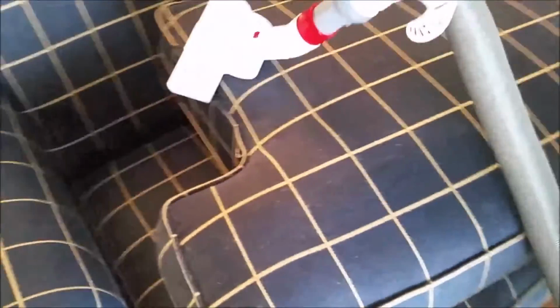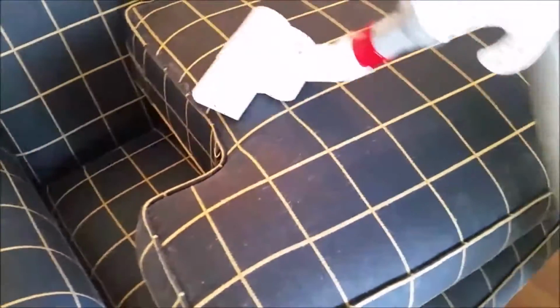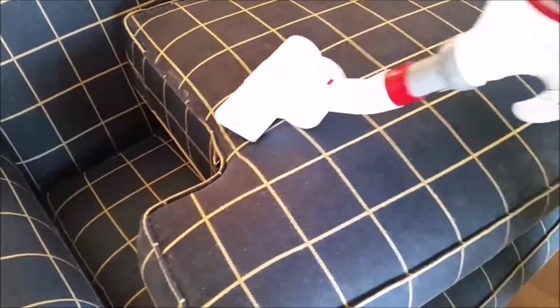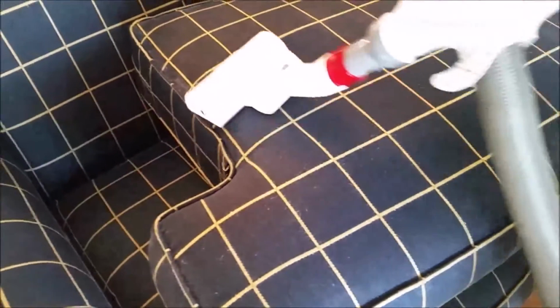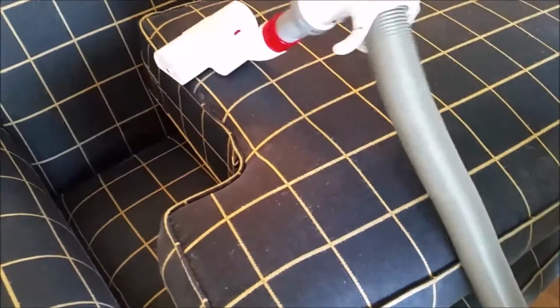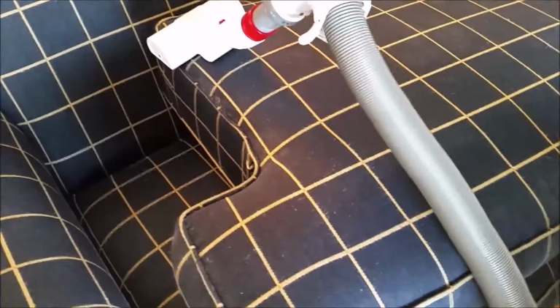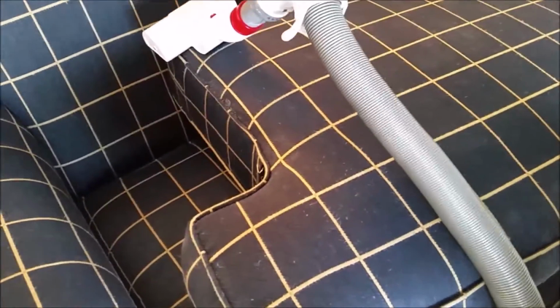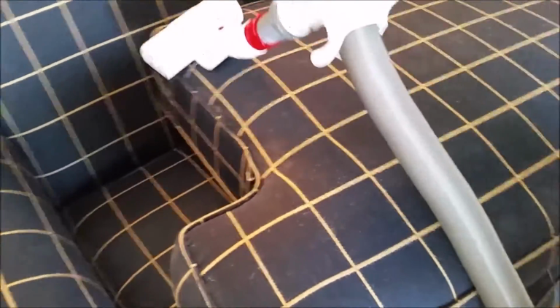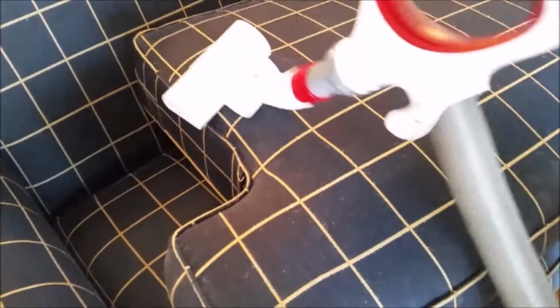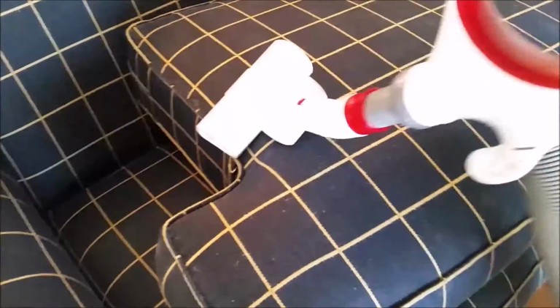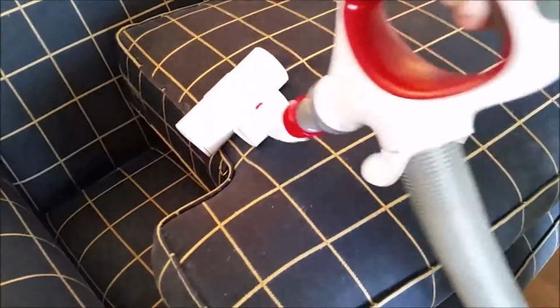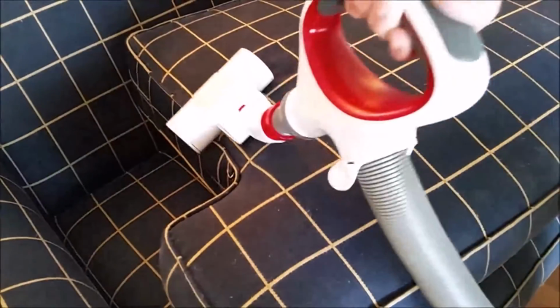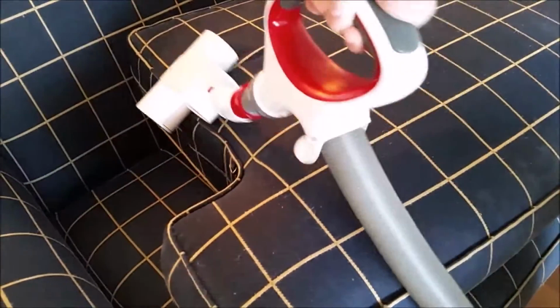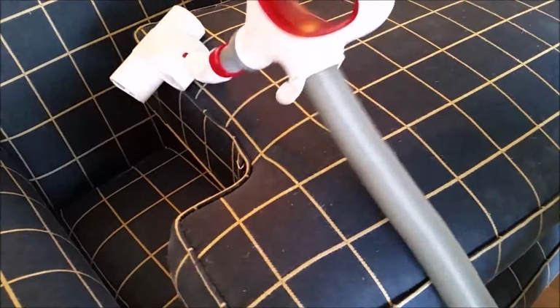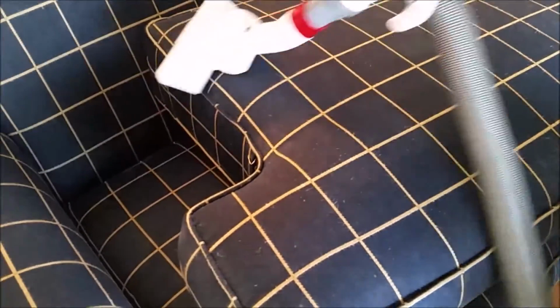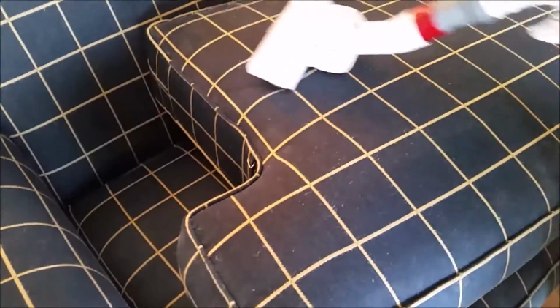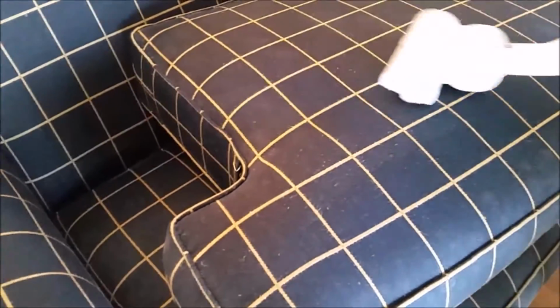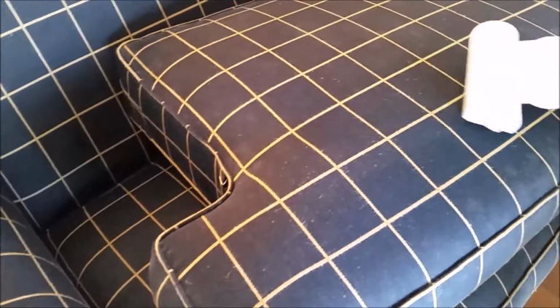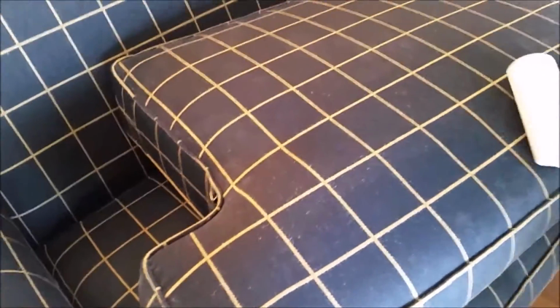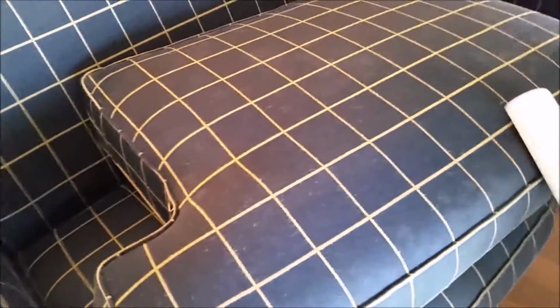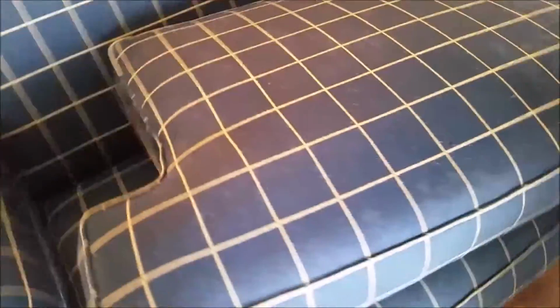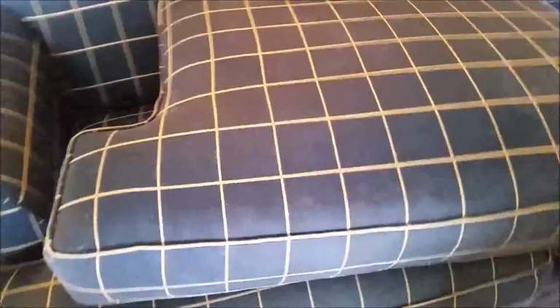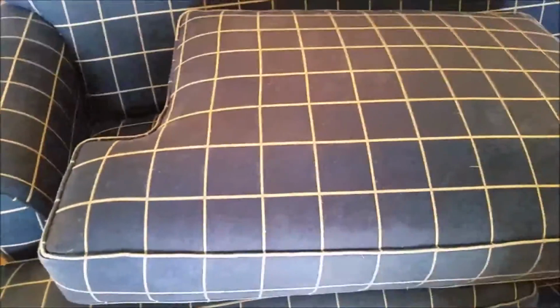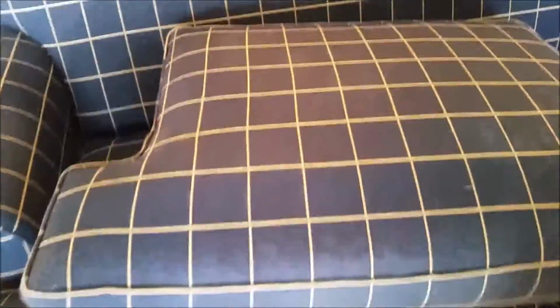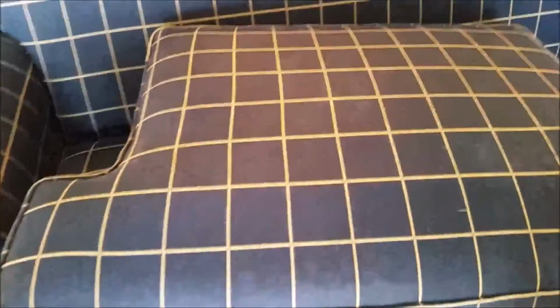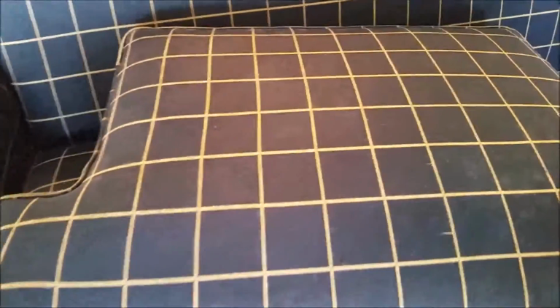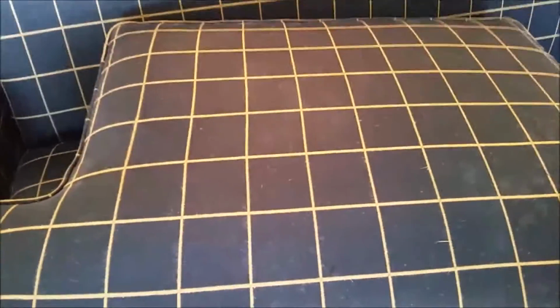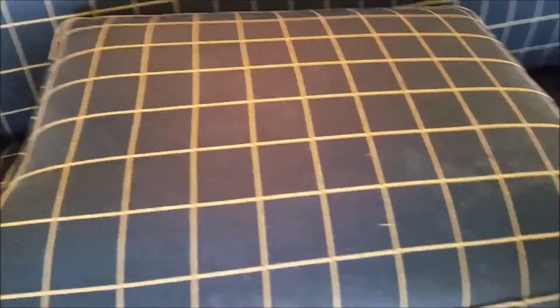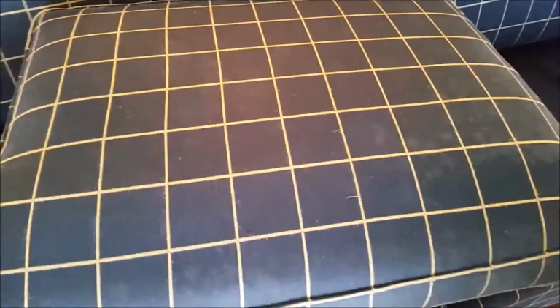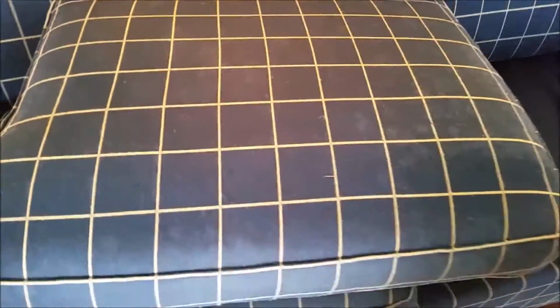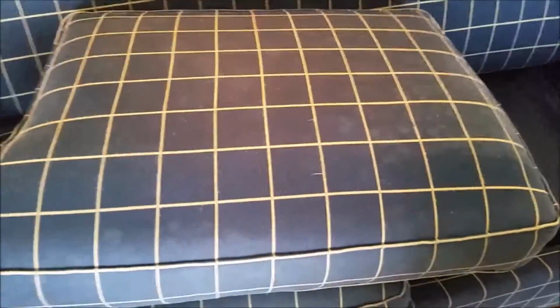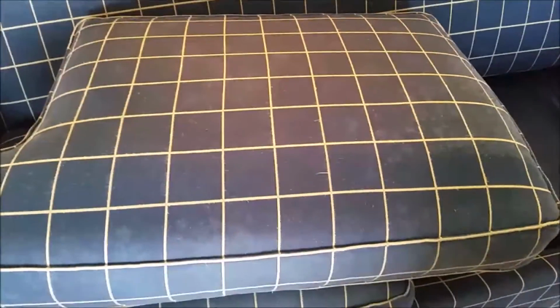Pre-vacuuming is extremely important on all pieces before any cleaning is done. Here's a visible illustration of how important pre-vacuuming is before any liquids are applied to a piece of upholstery.